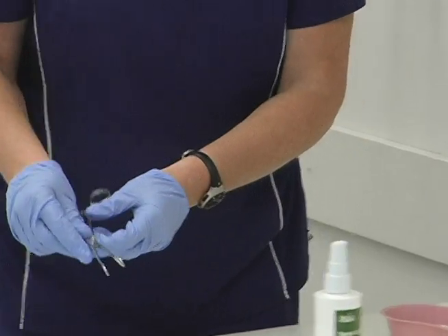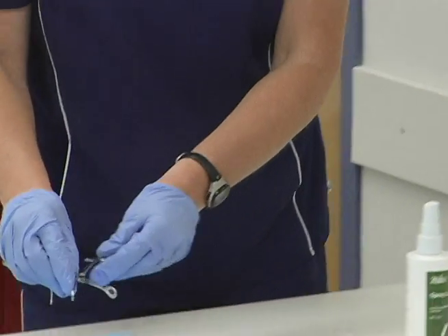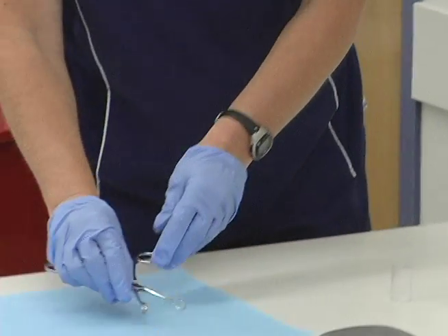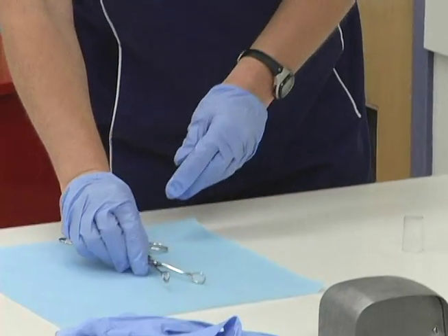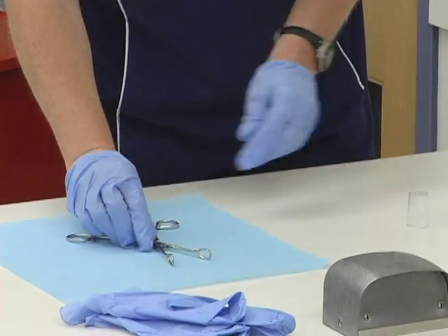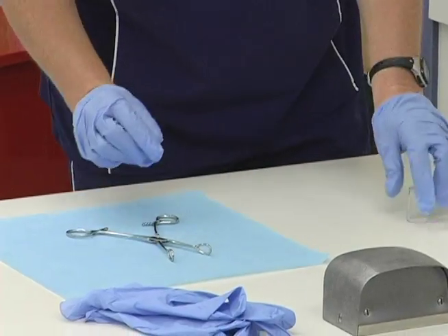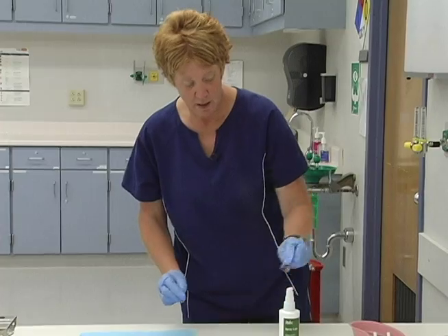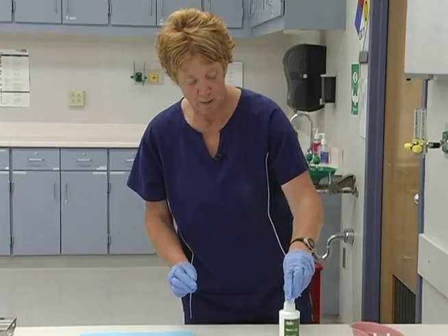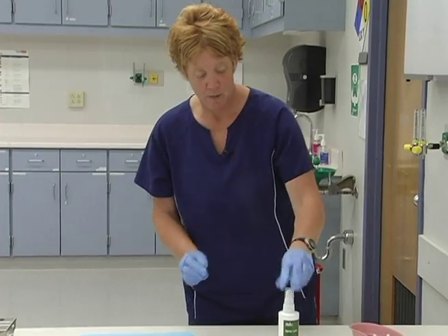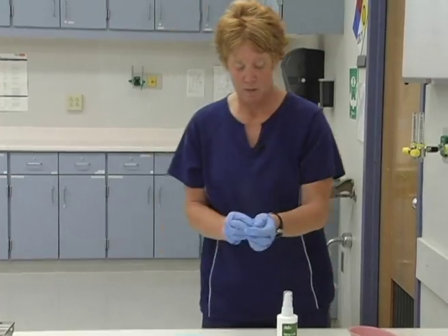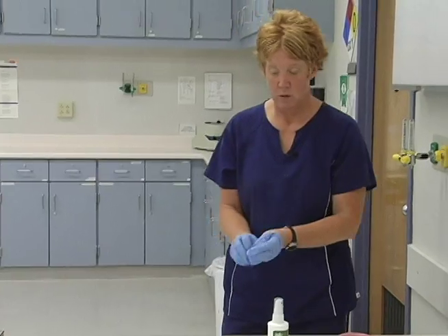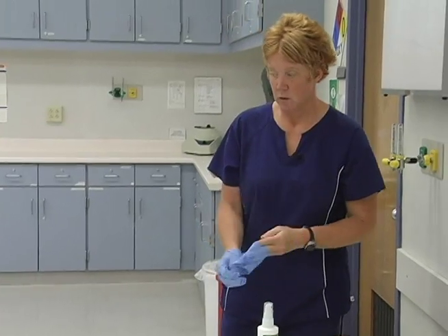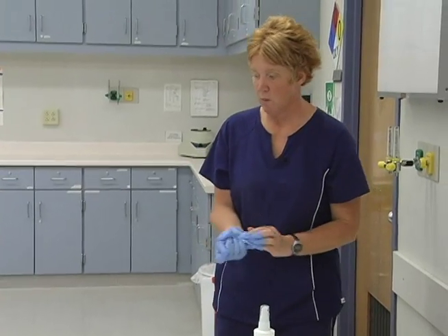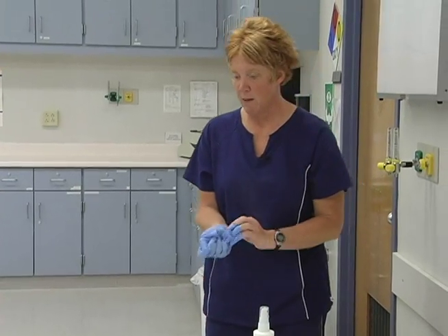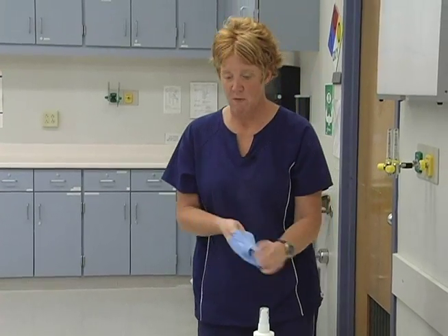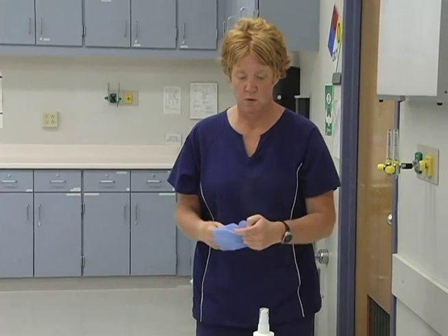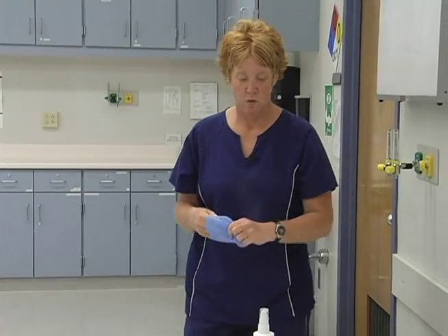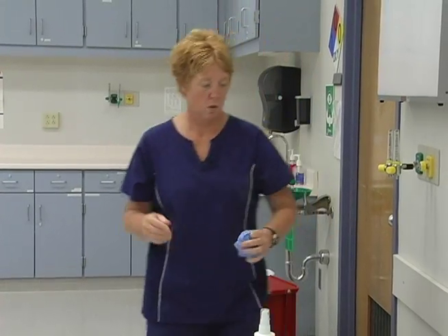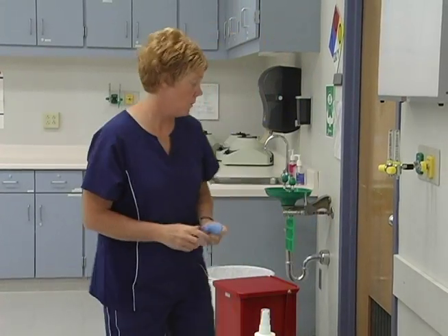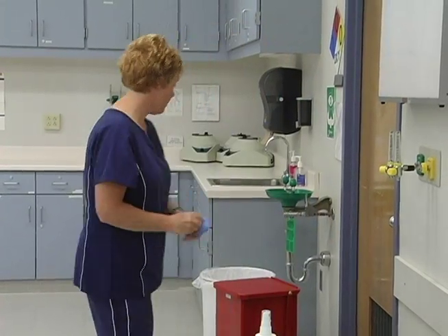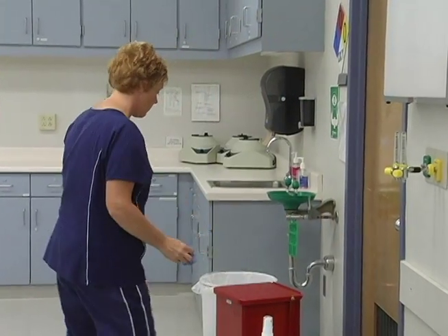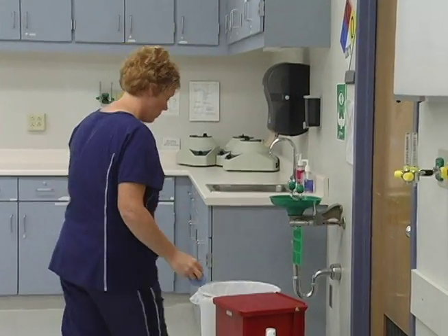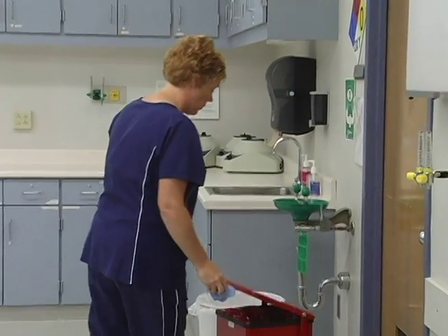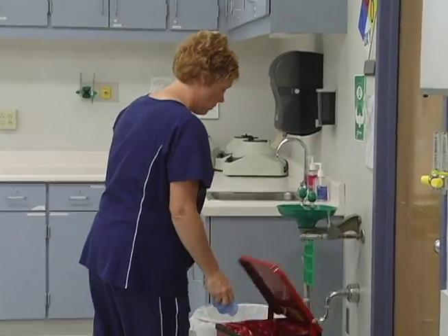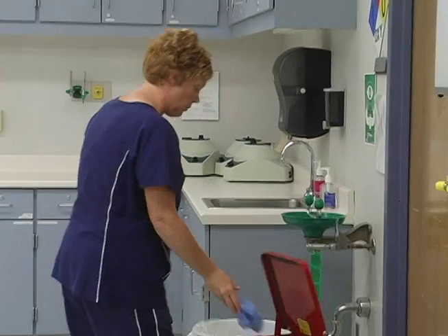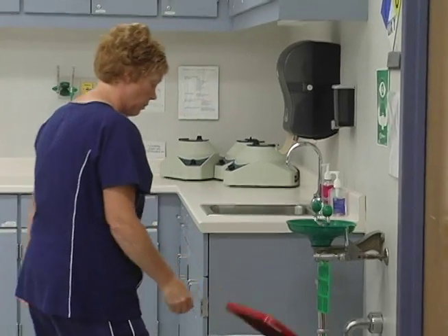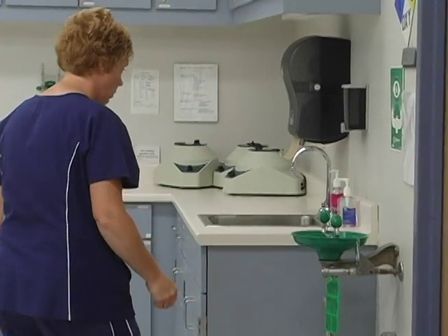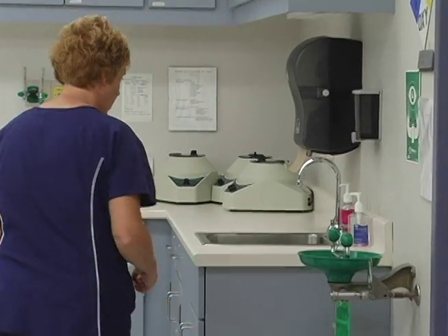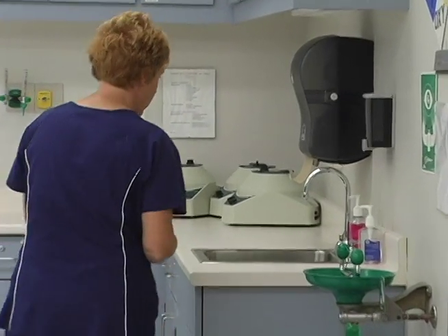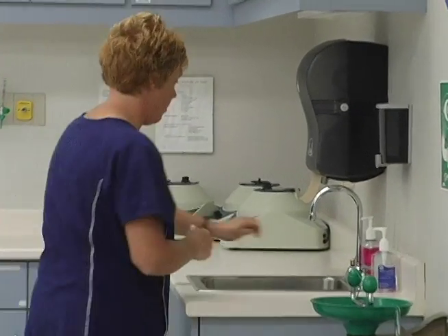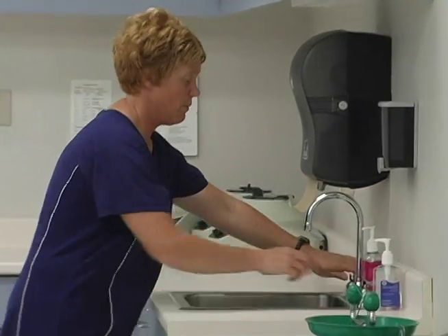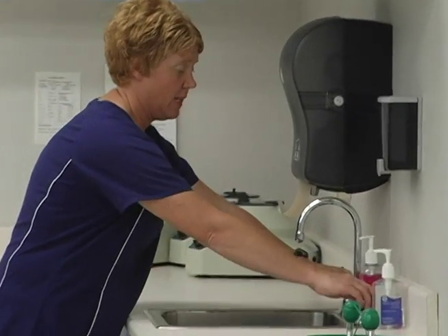Leave your instrument here to dry. Remove my gloves and wash my hands.